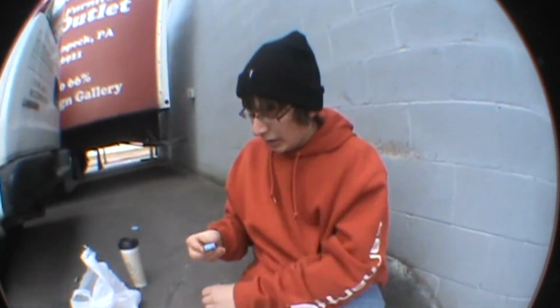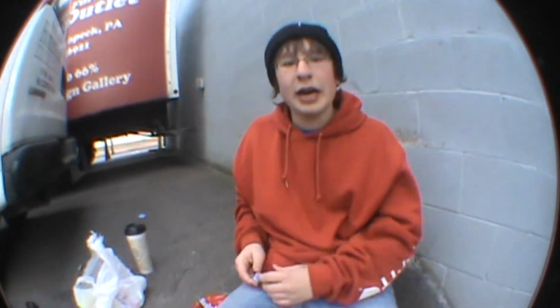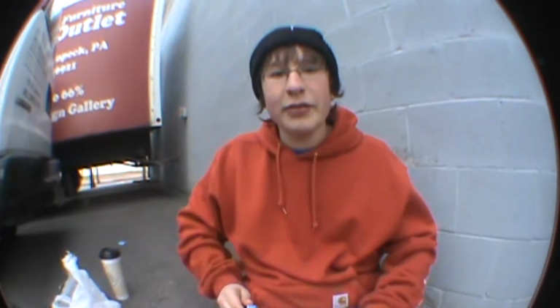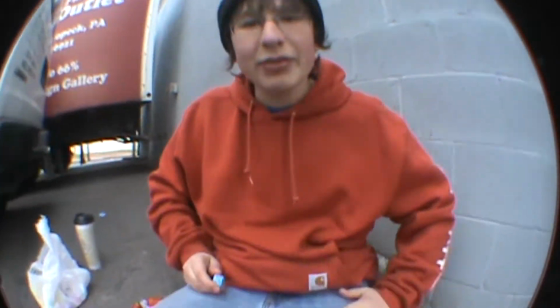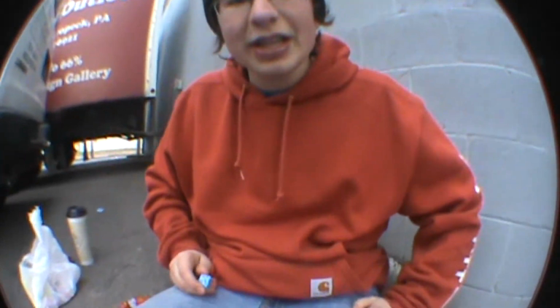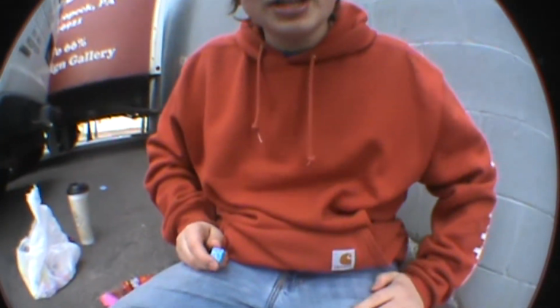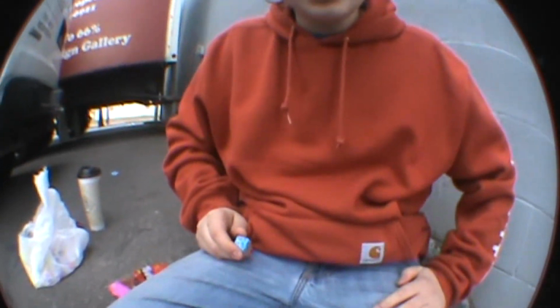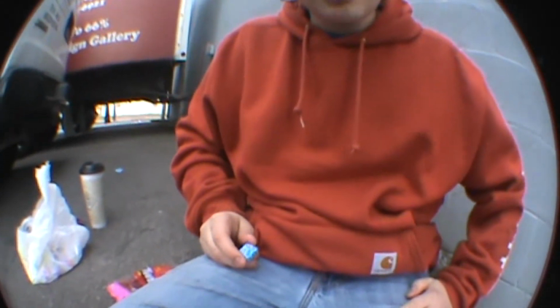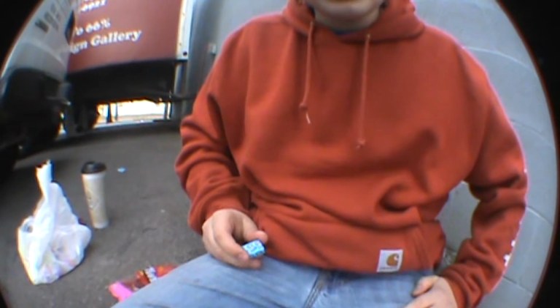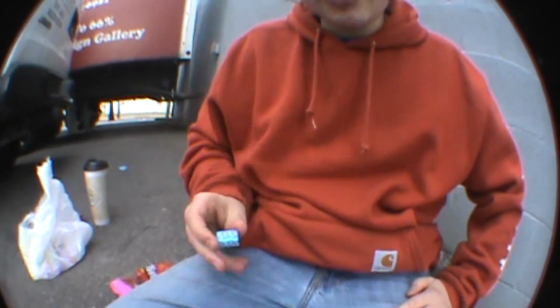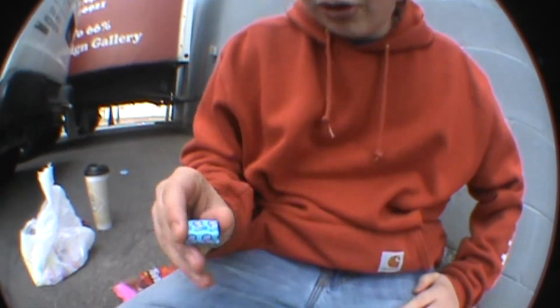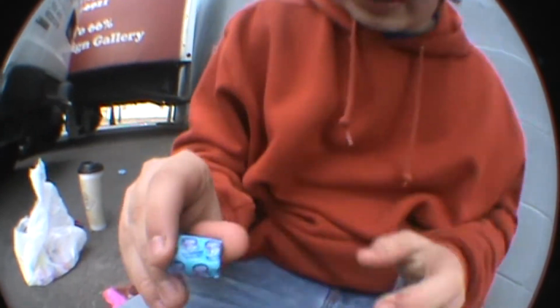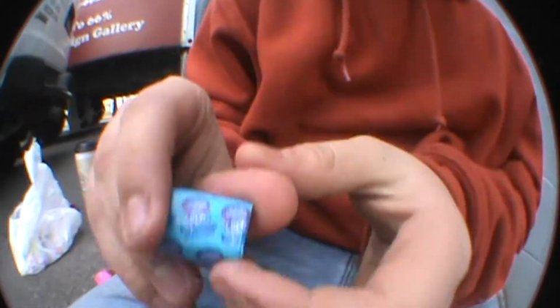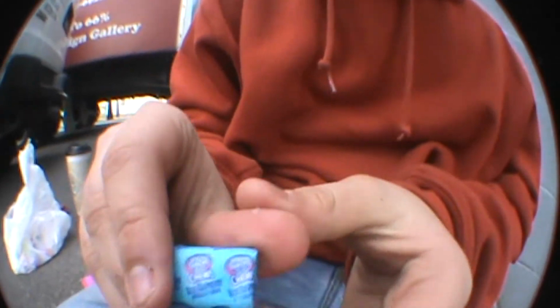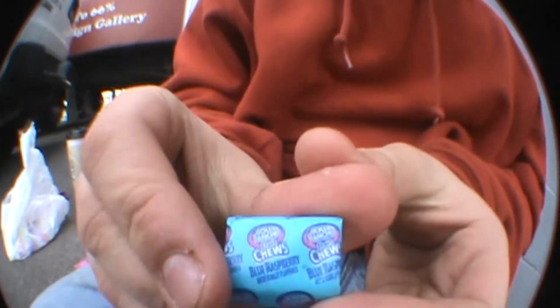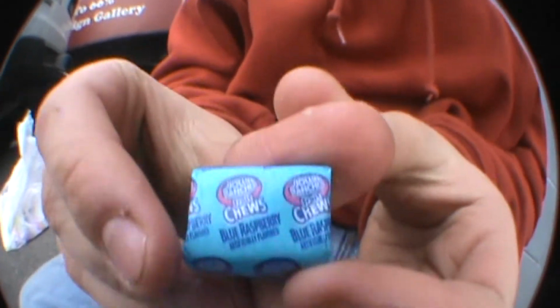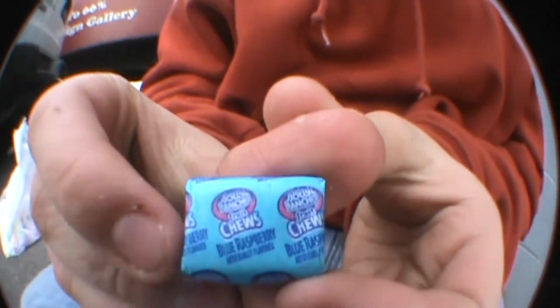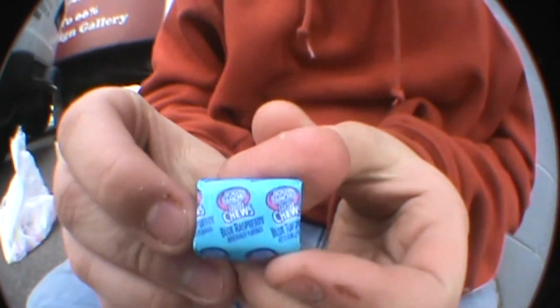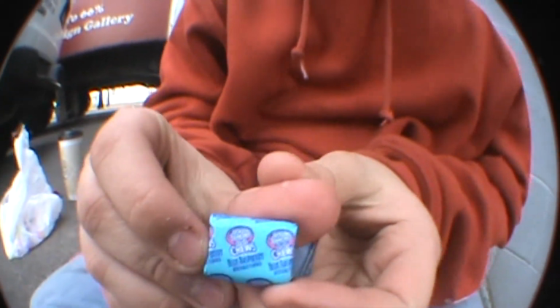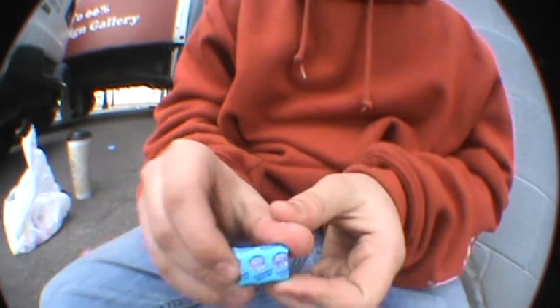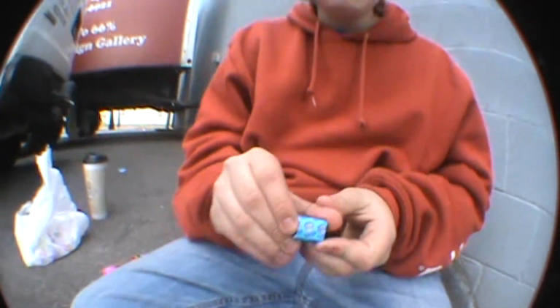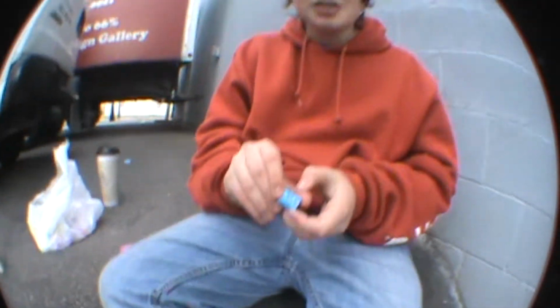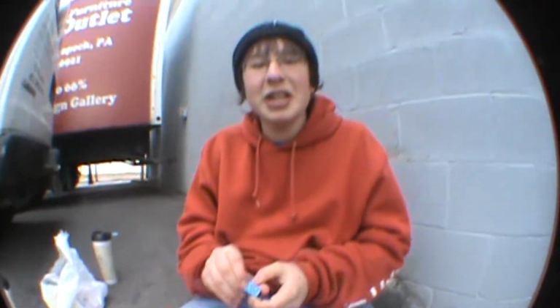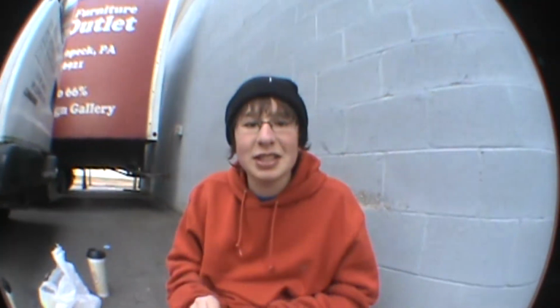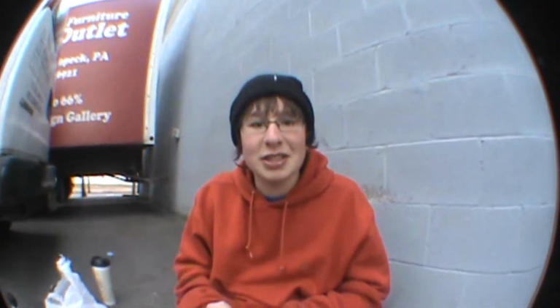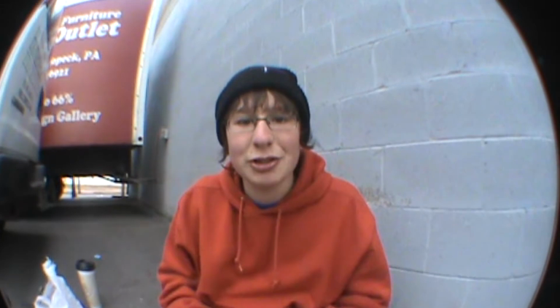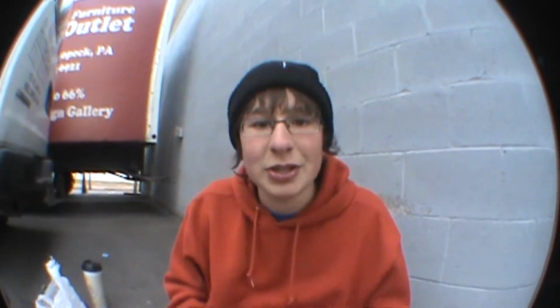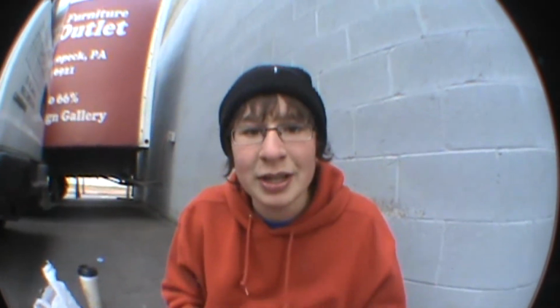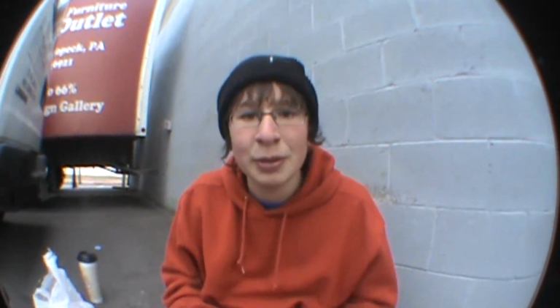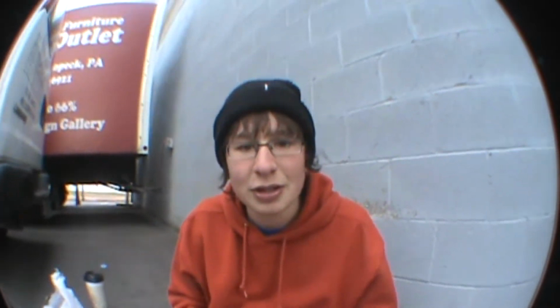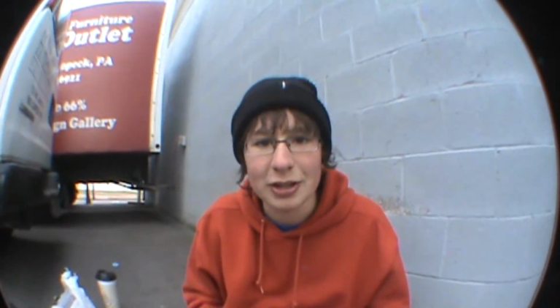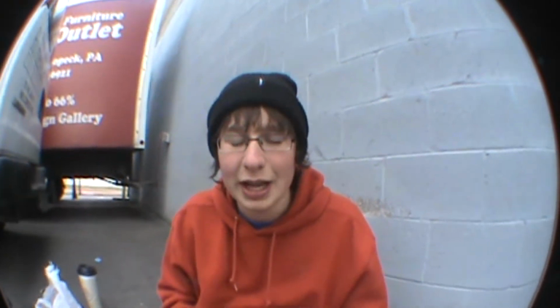Now, if you haven't seen our last how-to on how to open up Jolly Rancher Fruit Shows, the link is in the description and please click on that now.